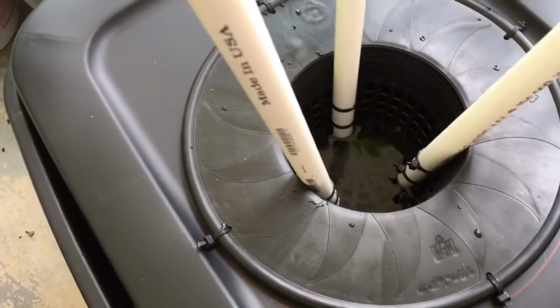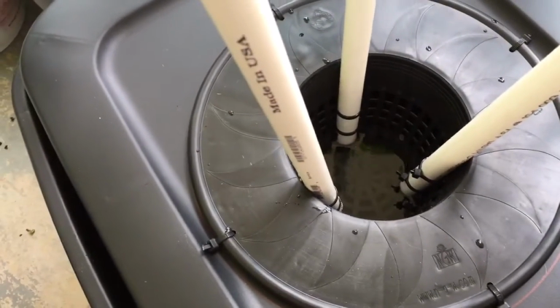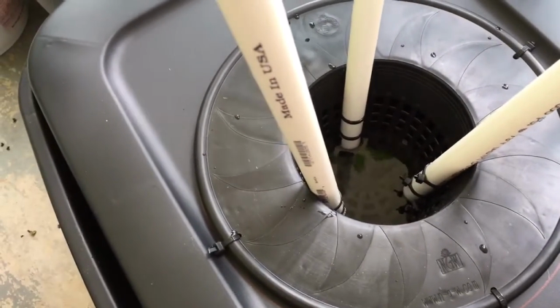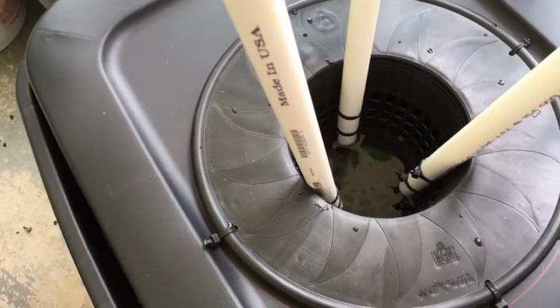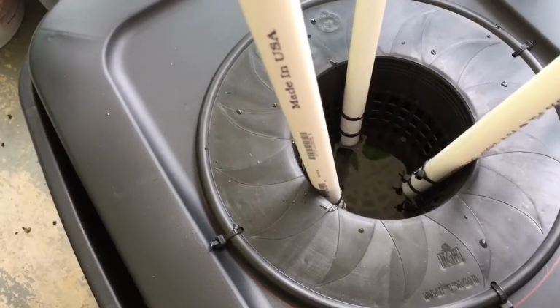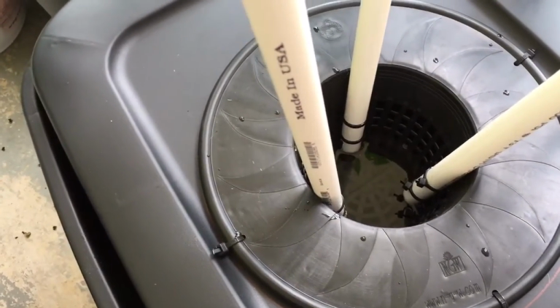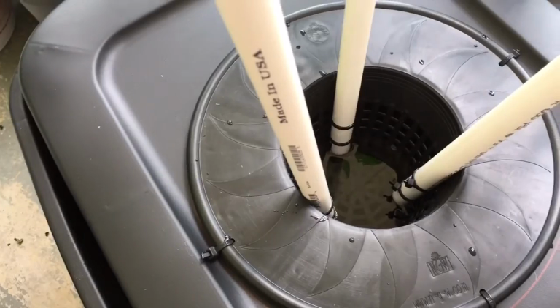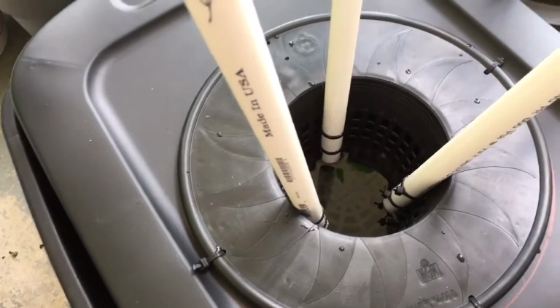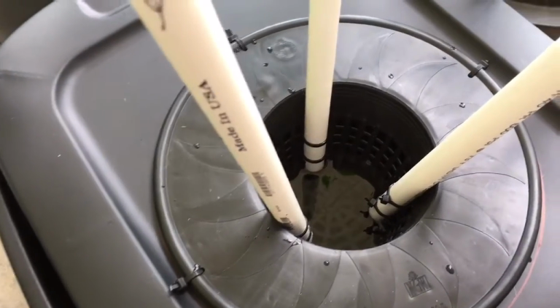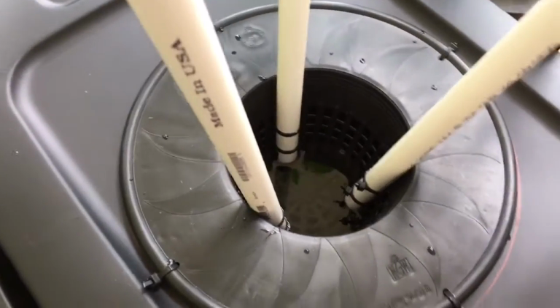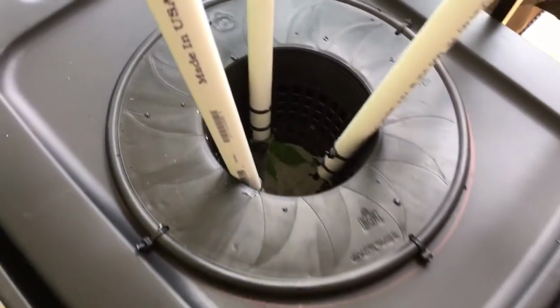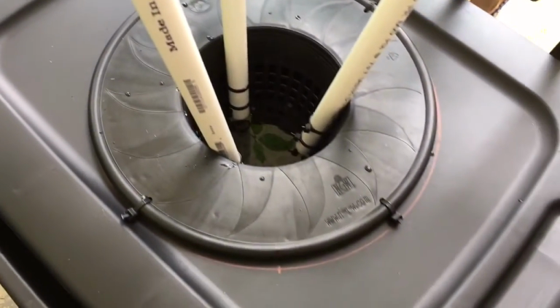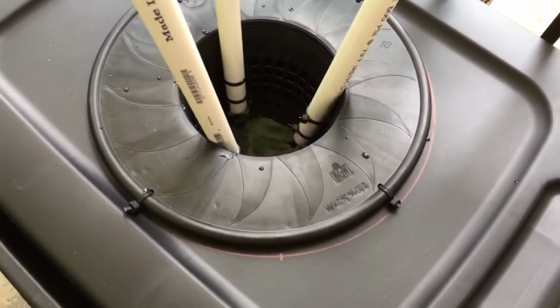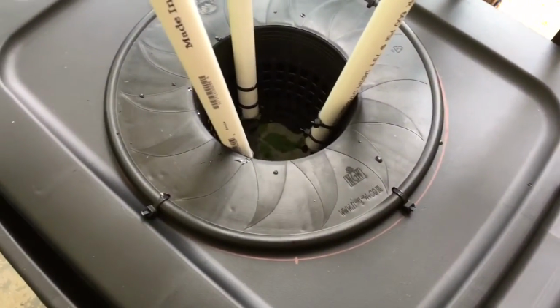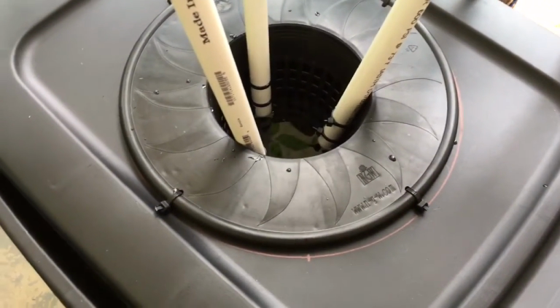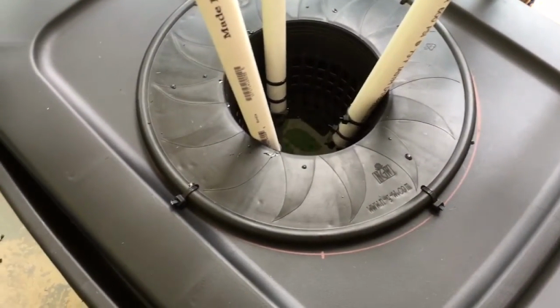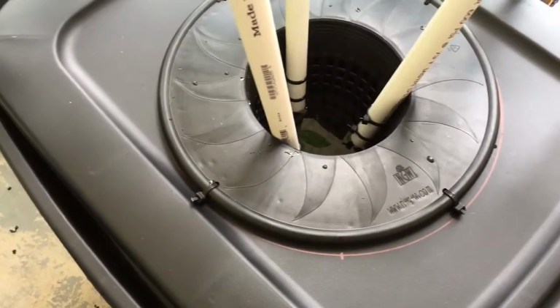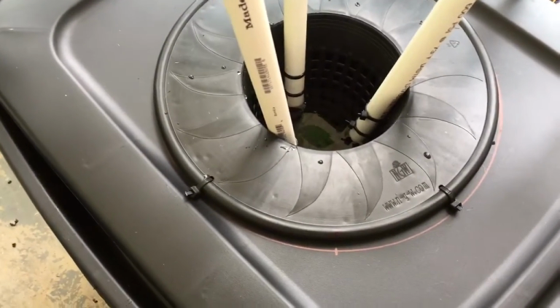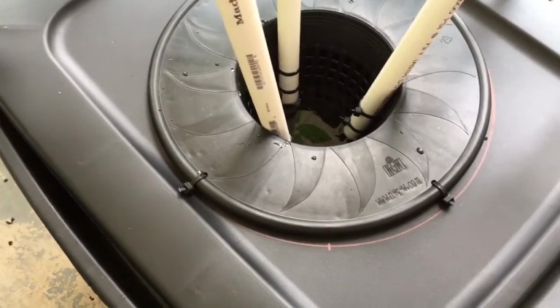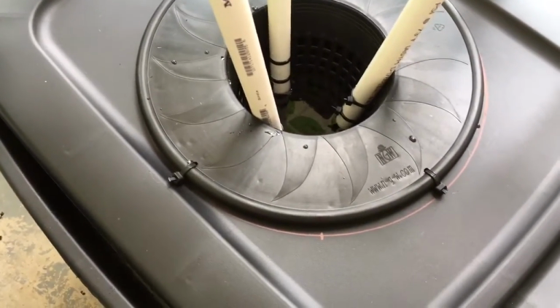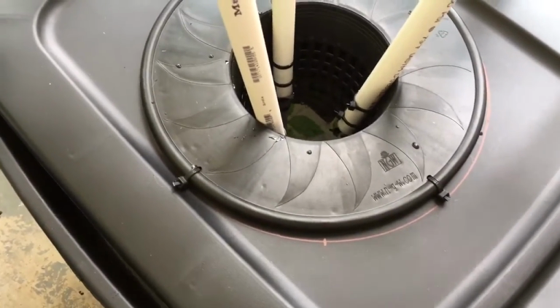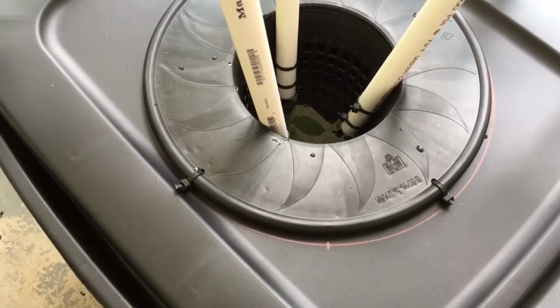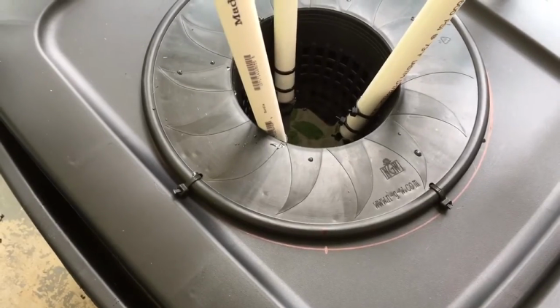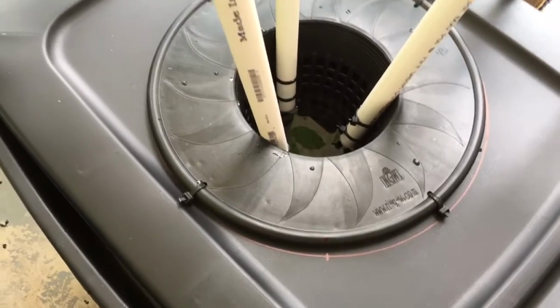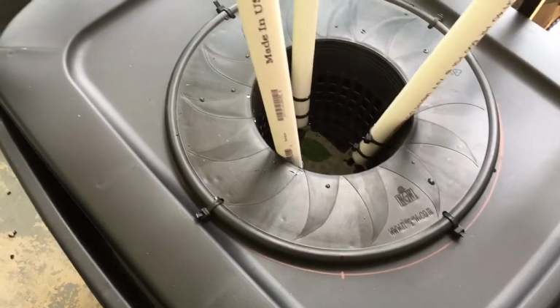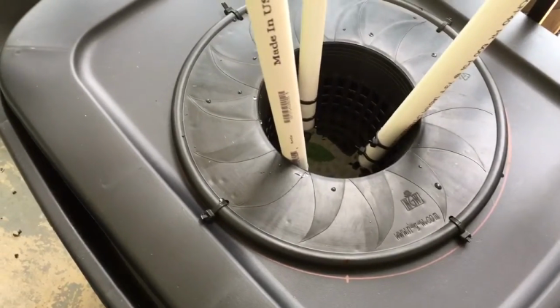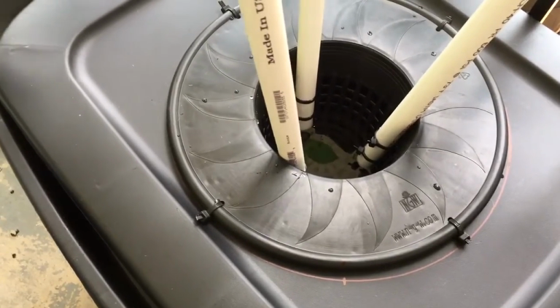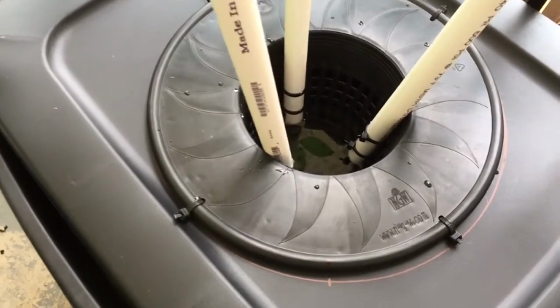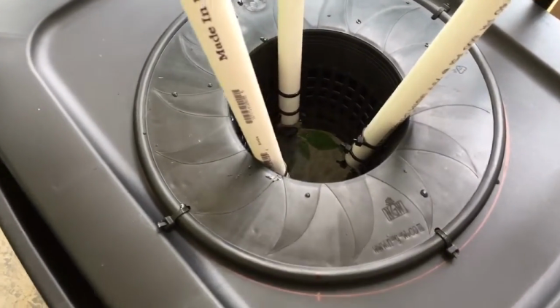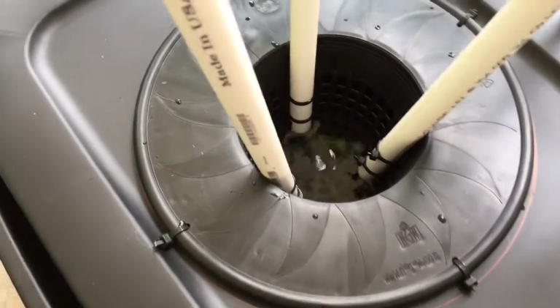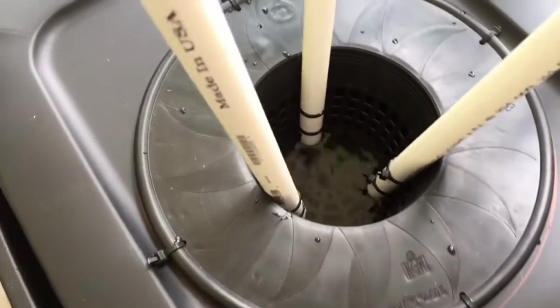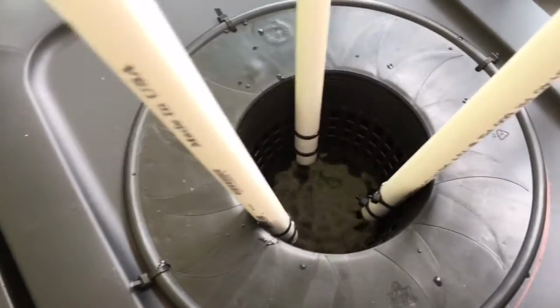I was able to get right at 13 gallons in here. I already pre-mixed my nutrients — if you look at the 32-gallon tote container video you can see how I did the nutrients and mixed them in. I also have another video on how I measure out my master blend materials.